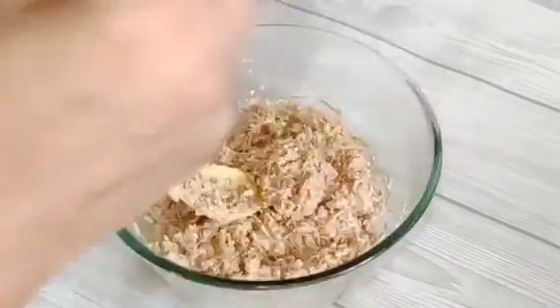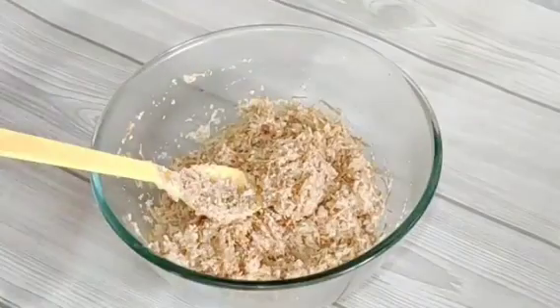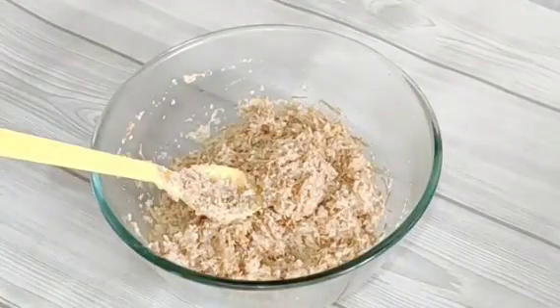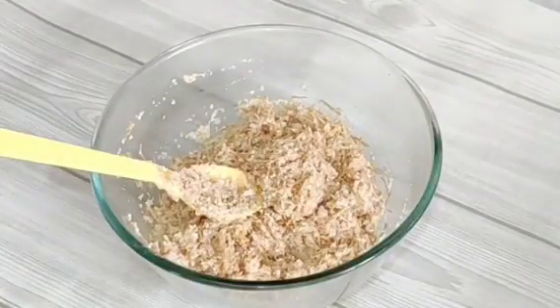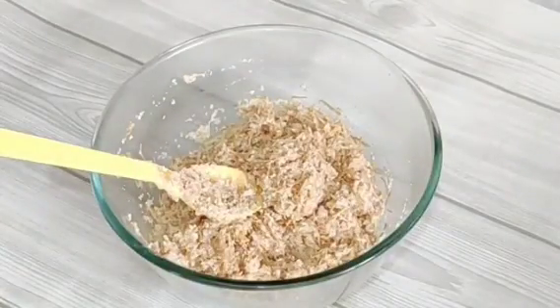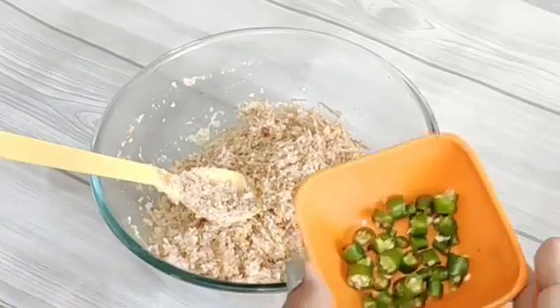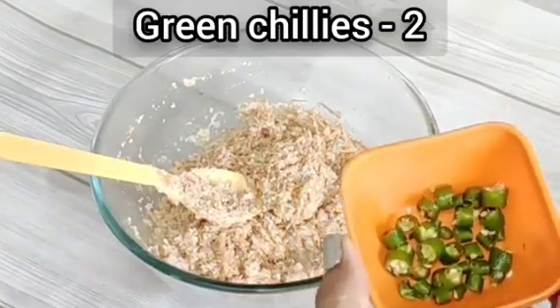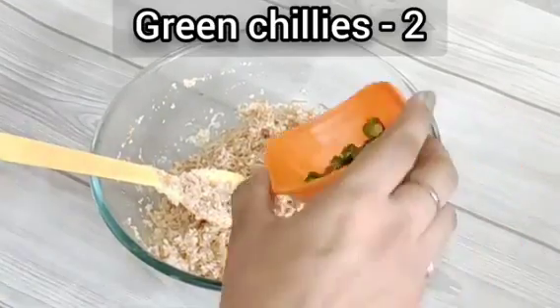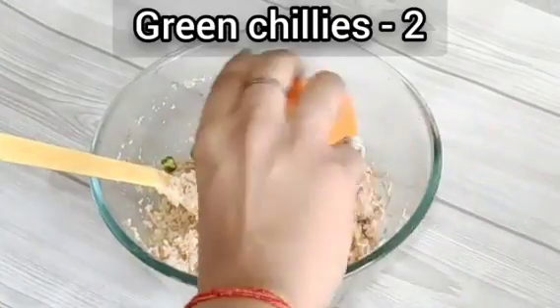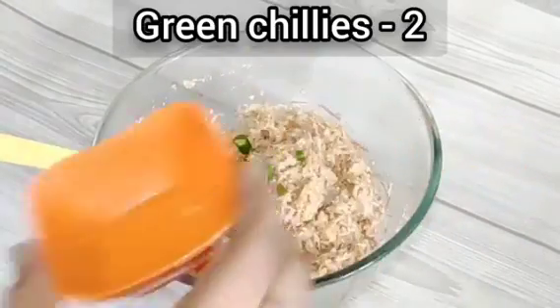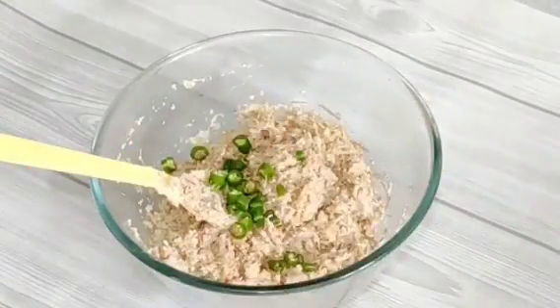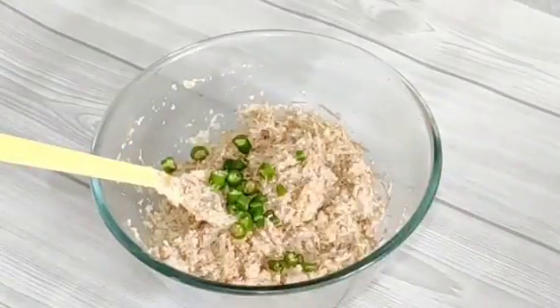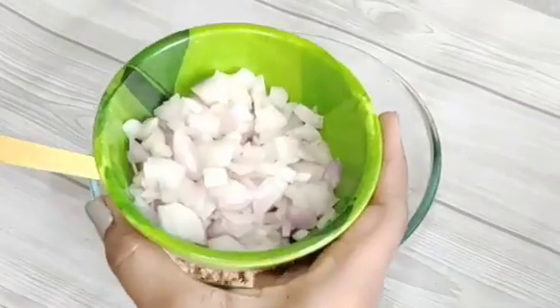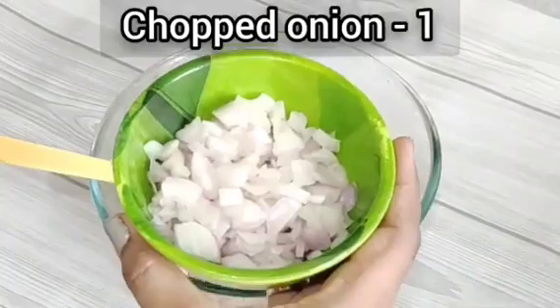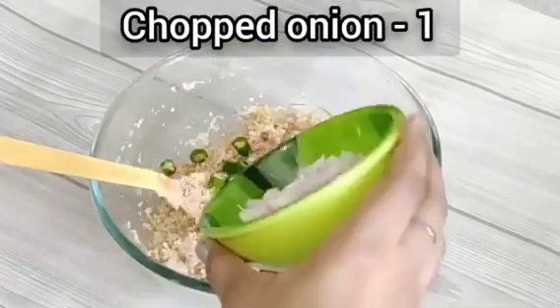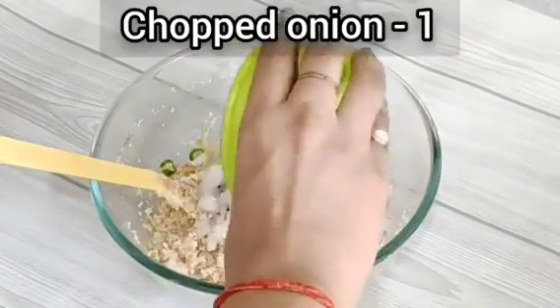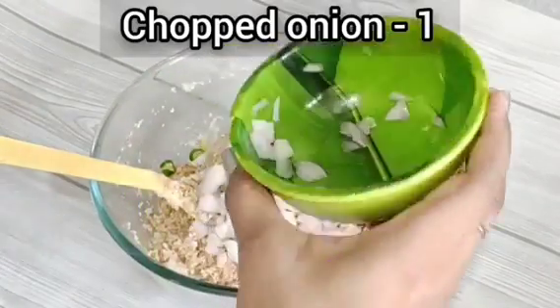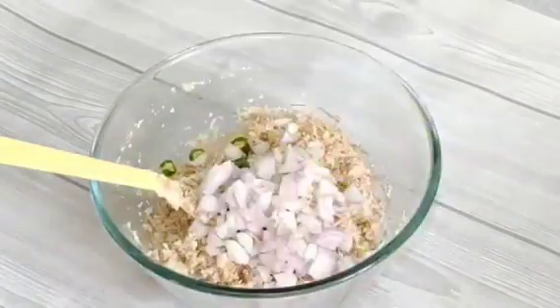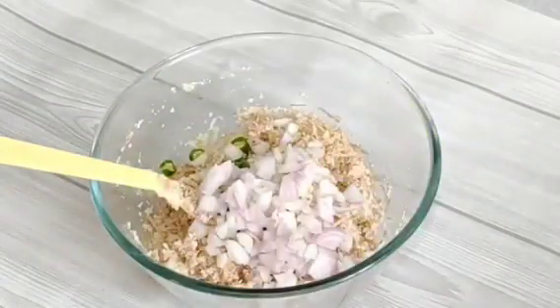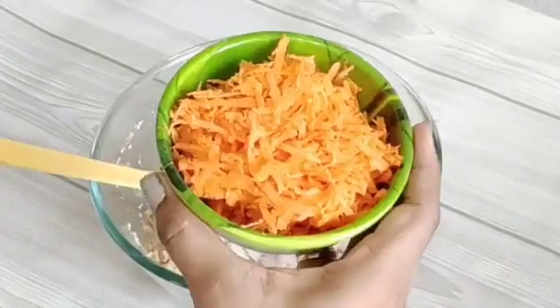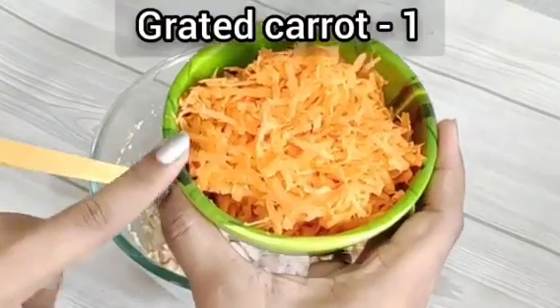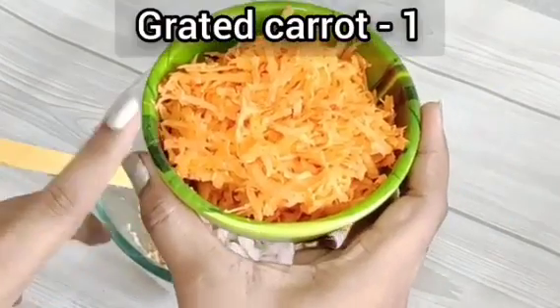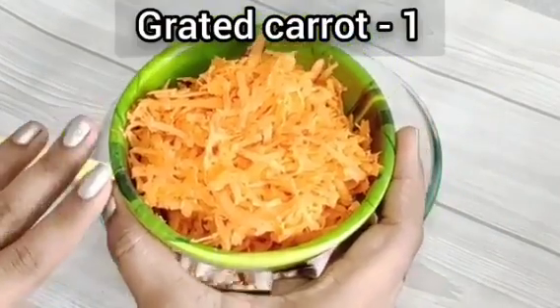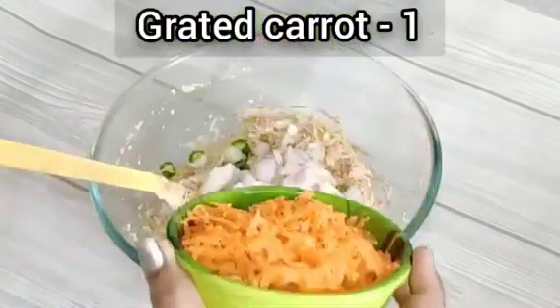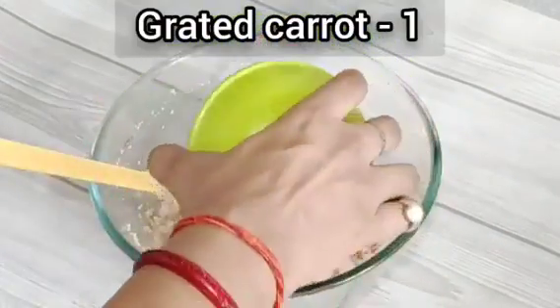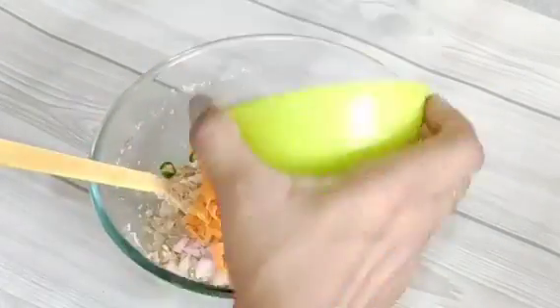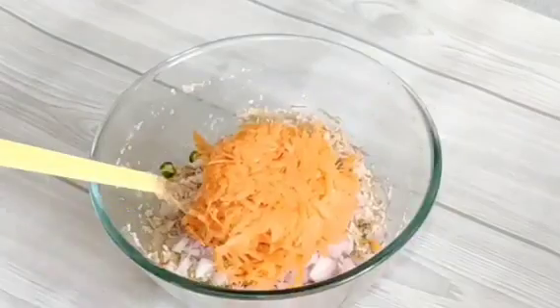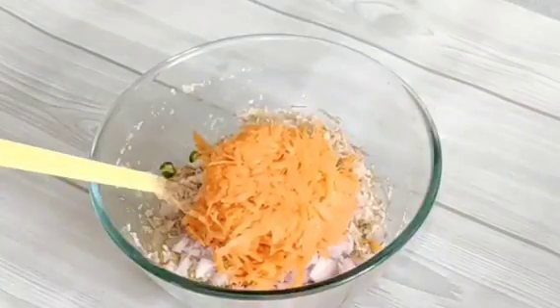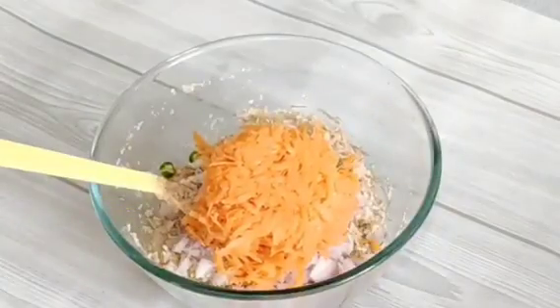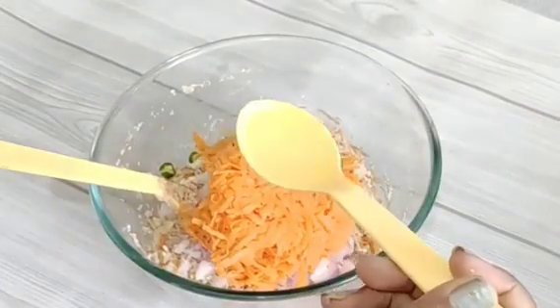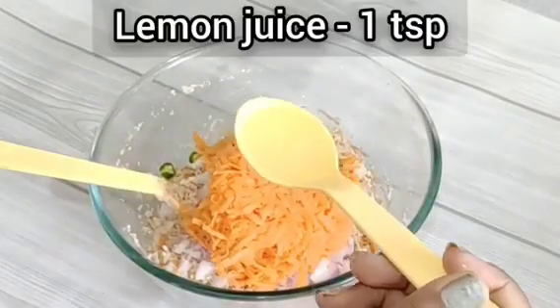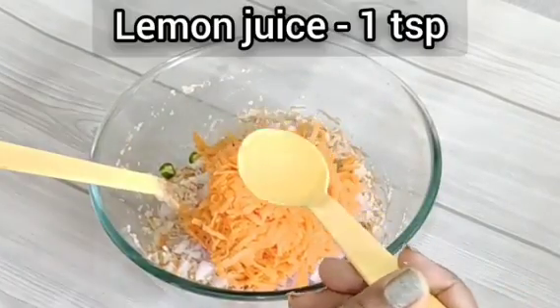I will add some green chili, some onion, 1 gajar (carrot), and 1 spoon of lemon juice.